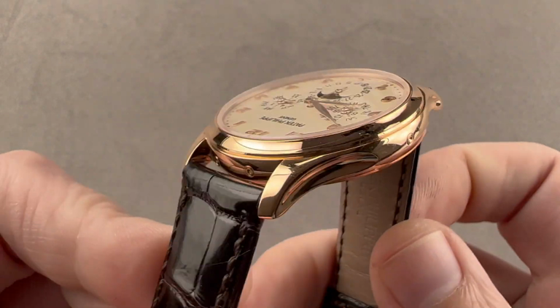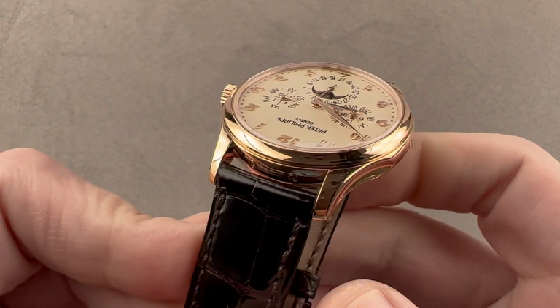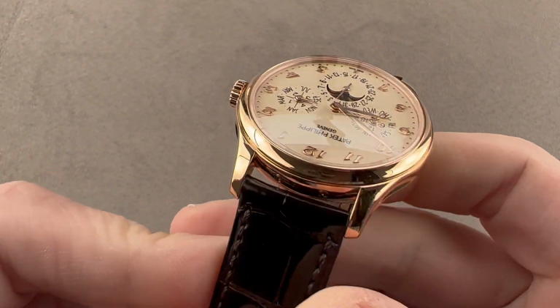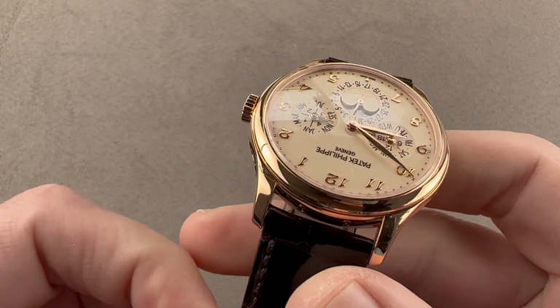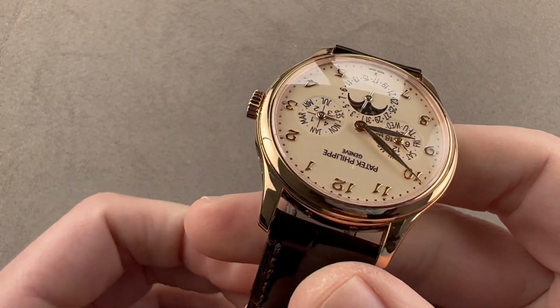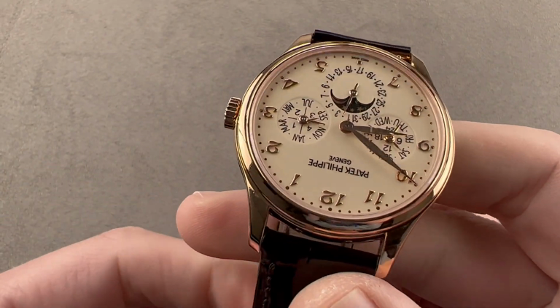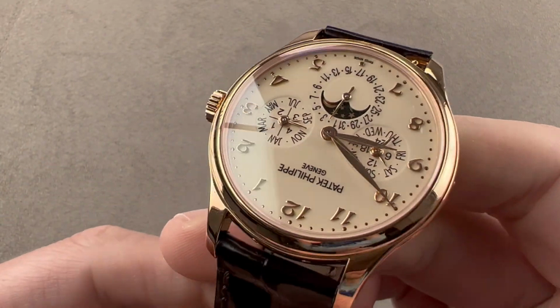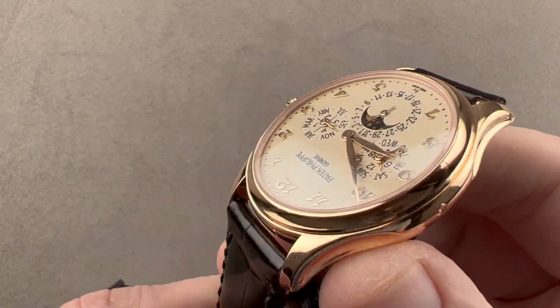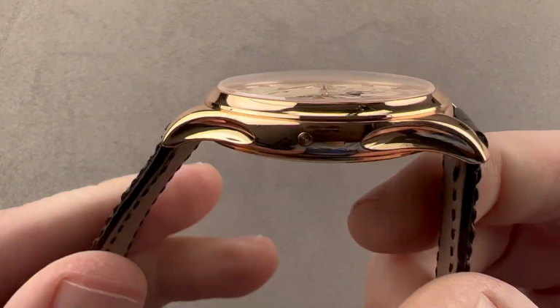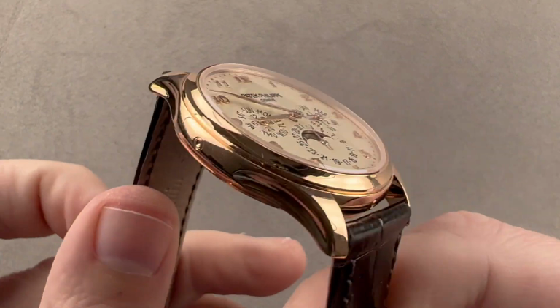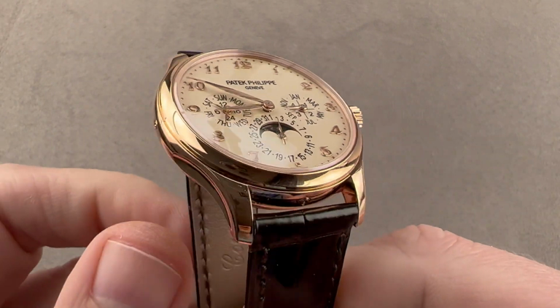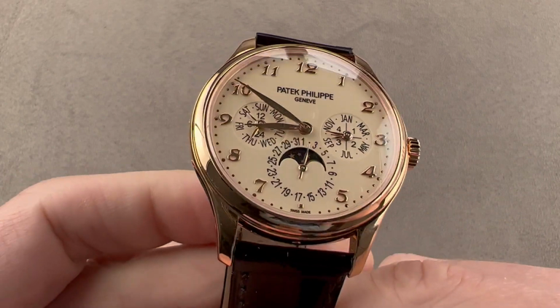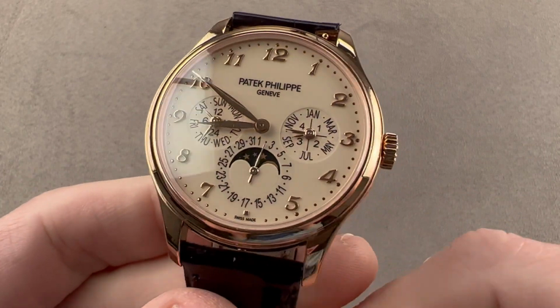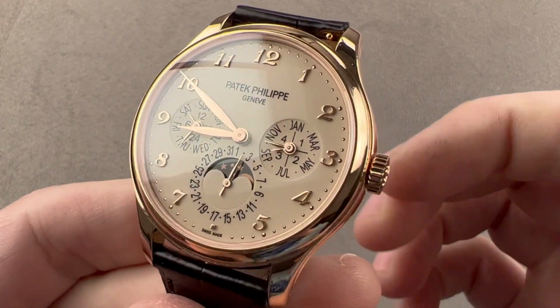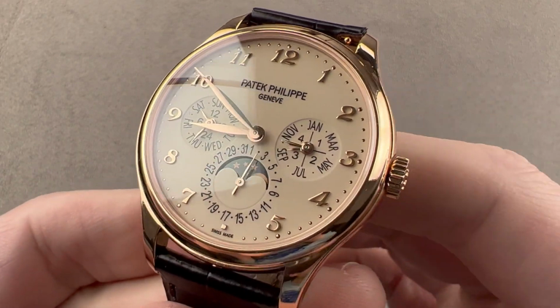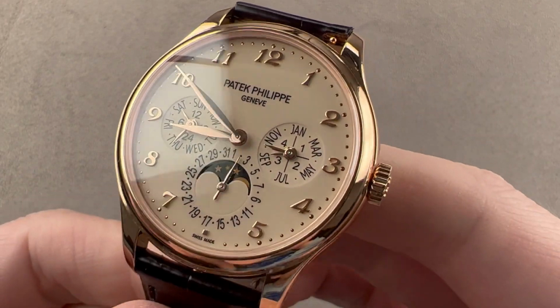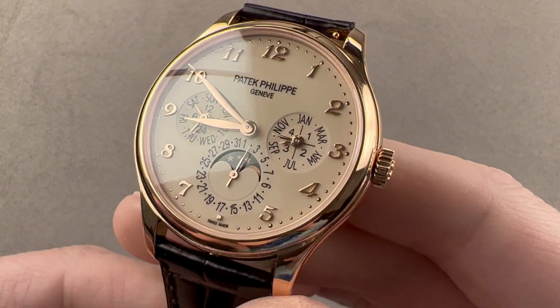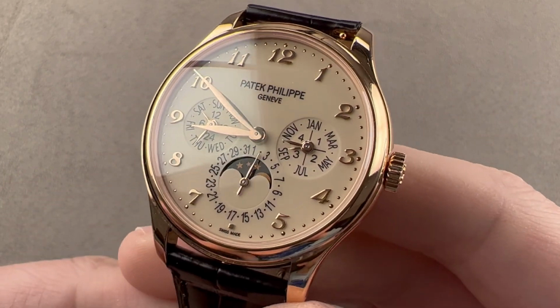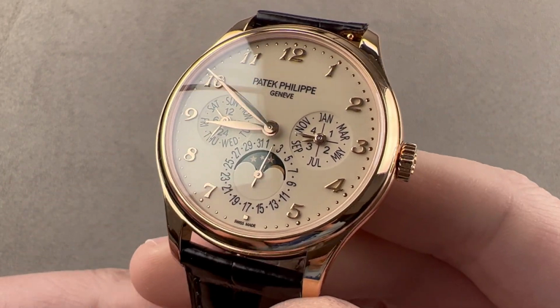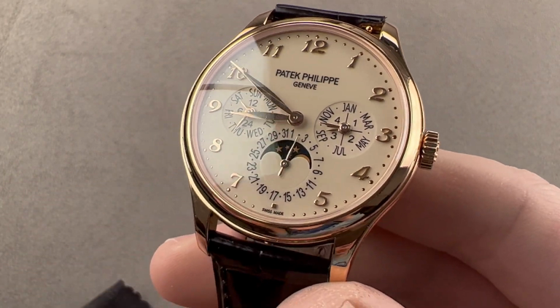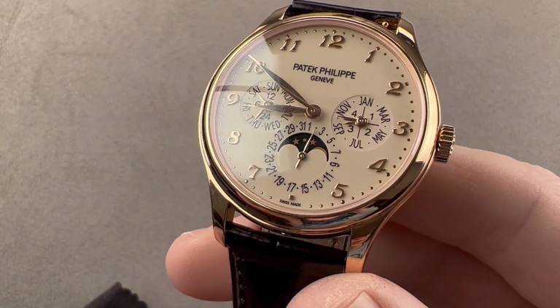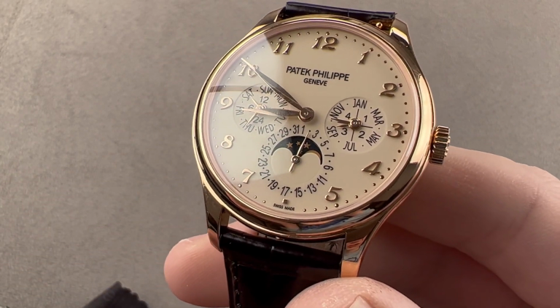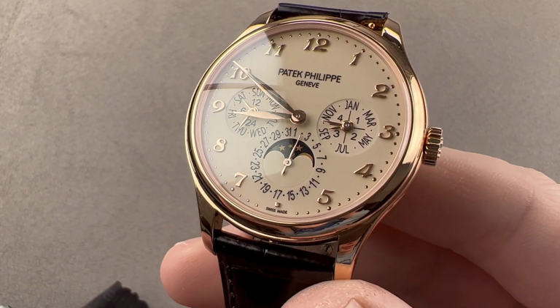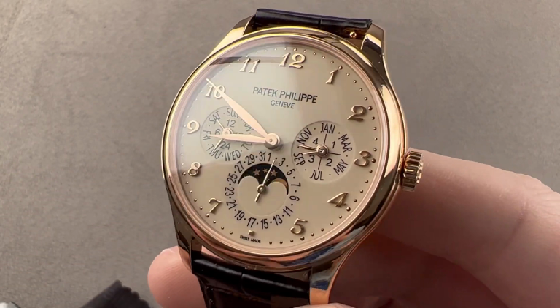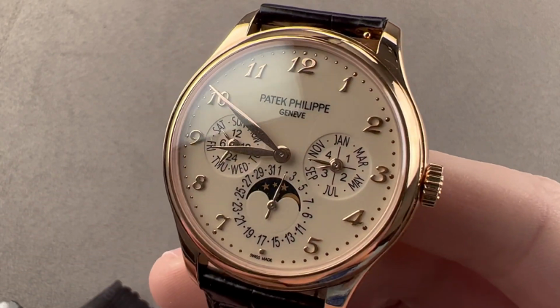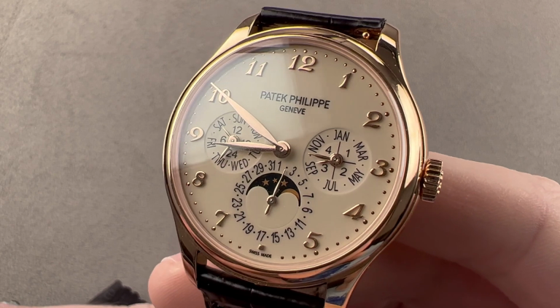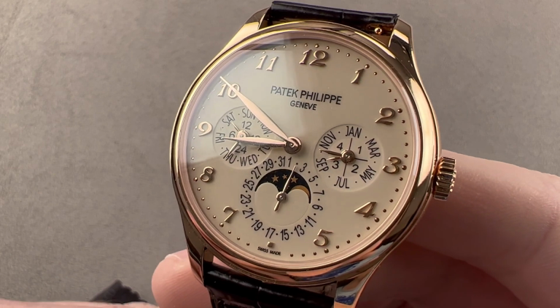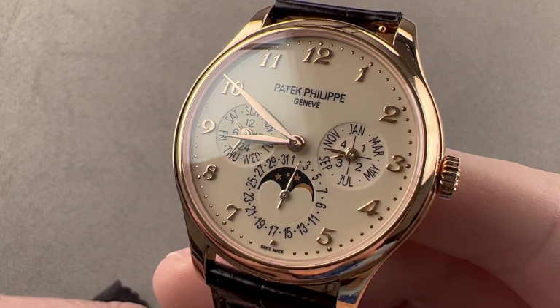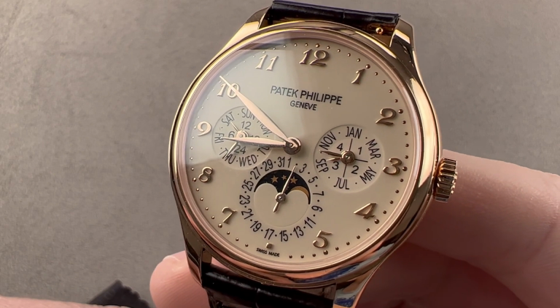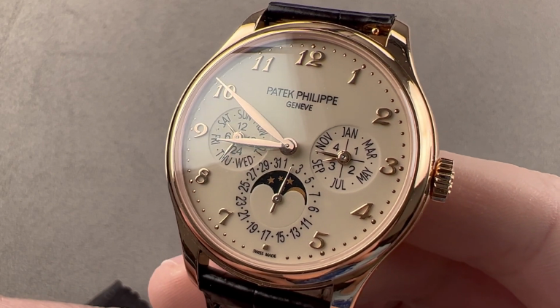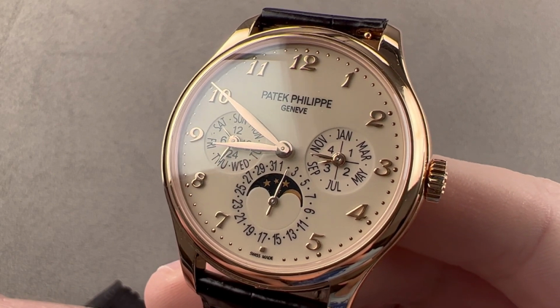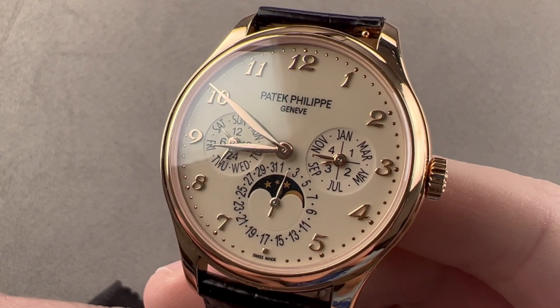Today we are discussing the Patek Philippe Perpetual Calendar 5327R. This is the R-001. This watch is a Perpetual Calendar that was launched at Baselworld 2016.